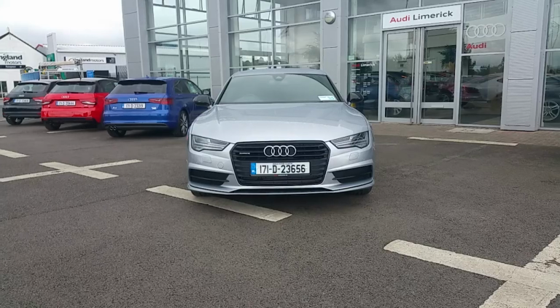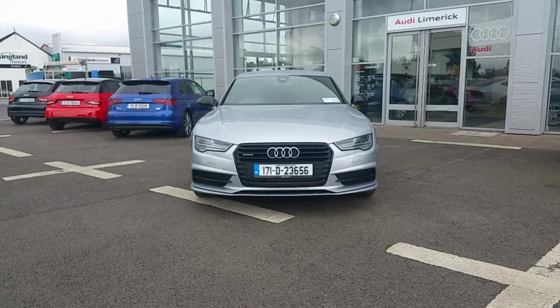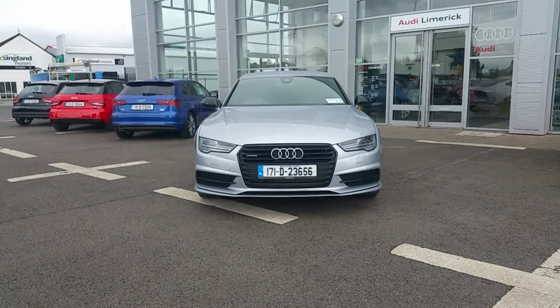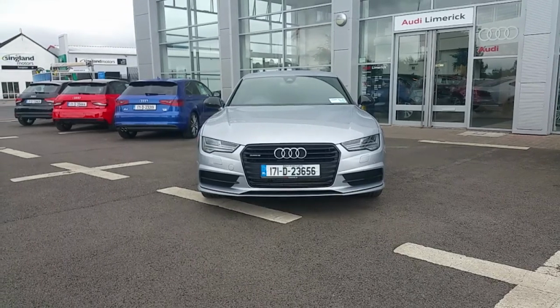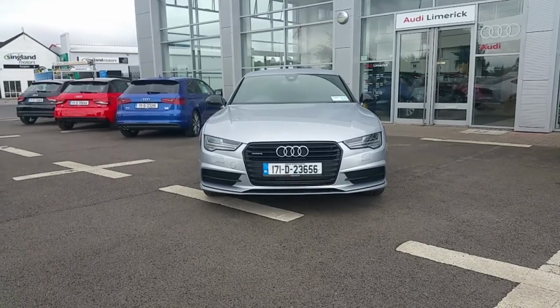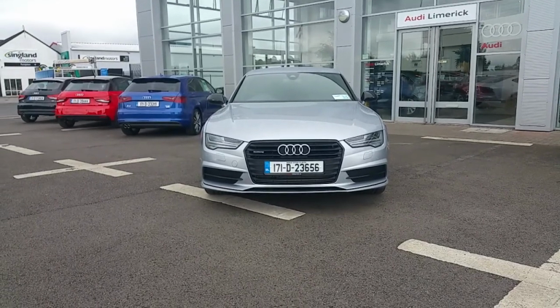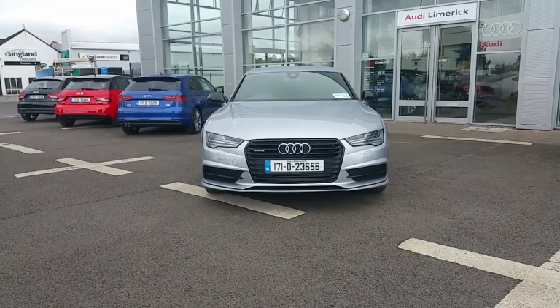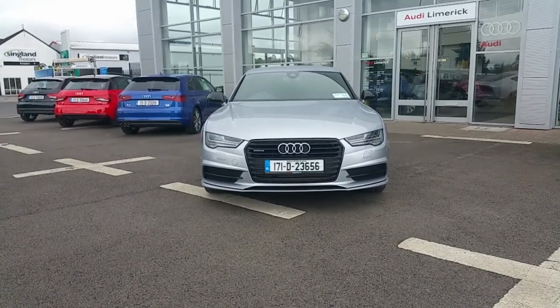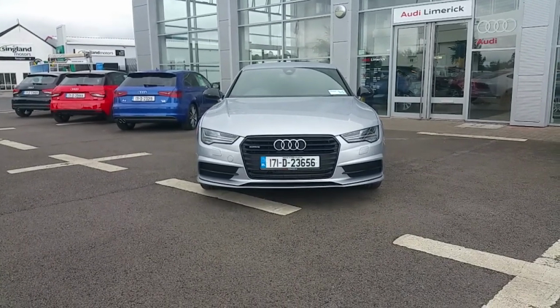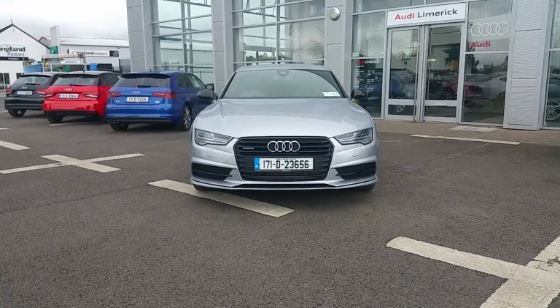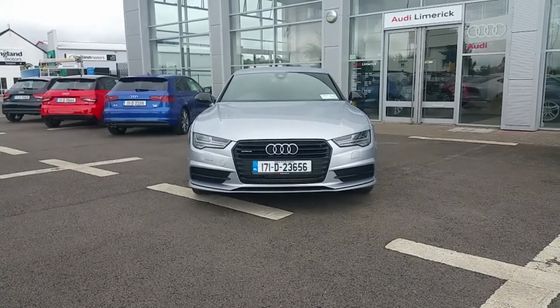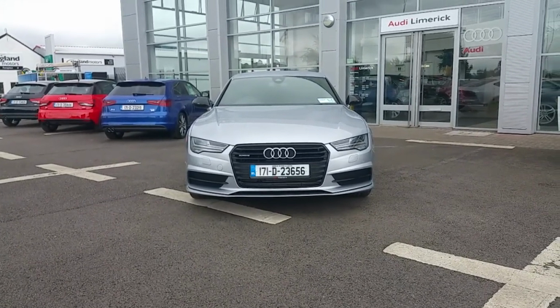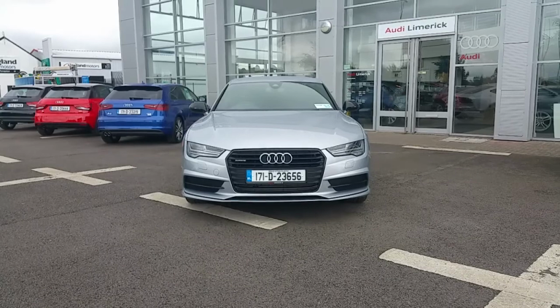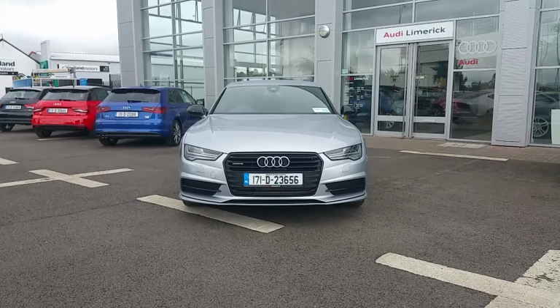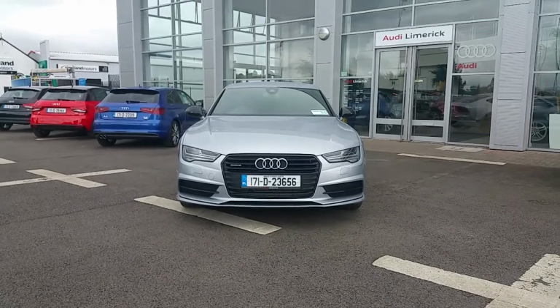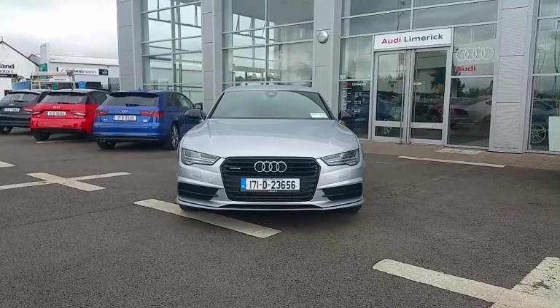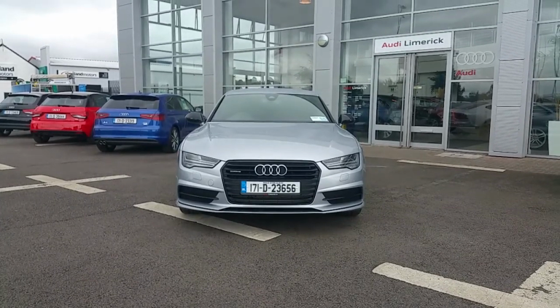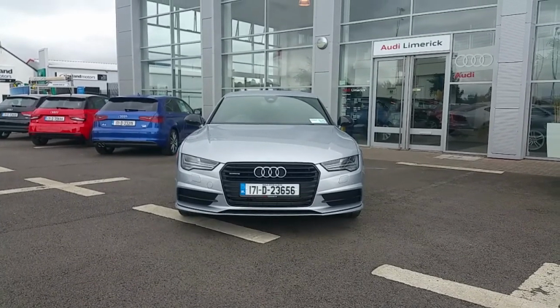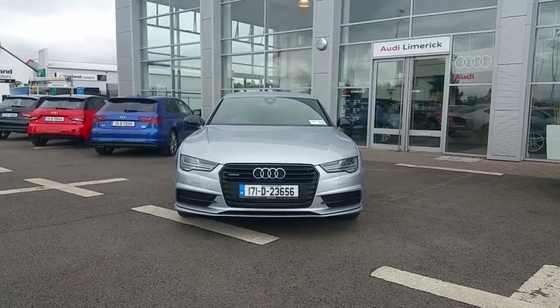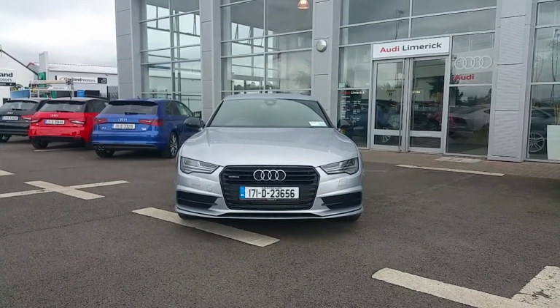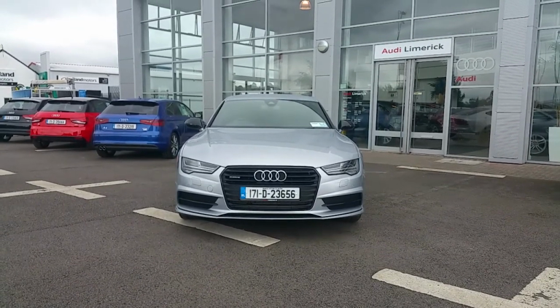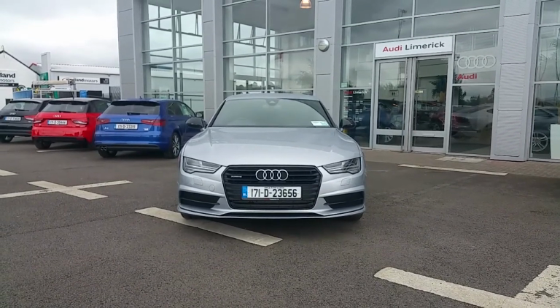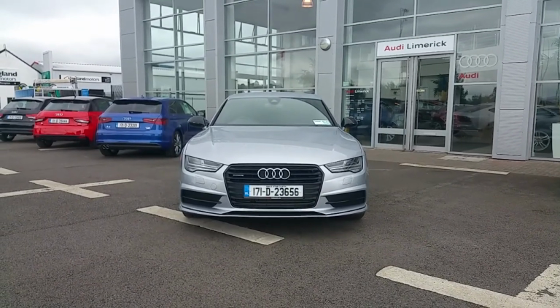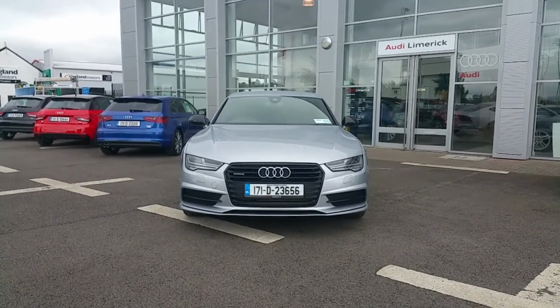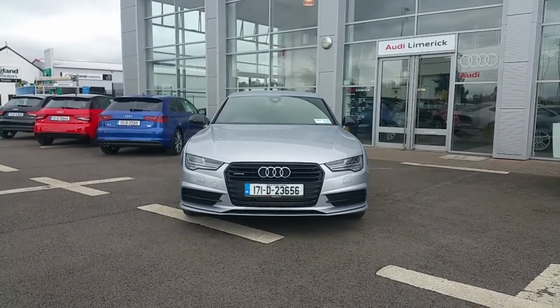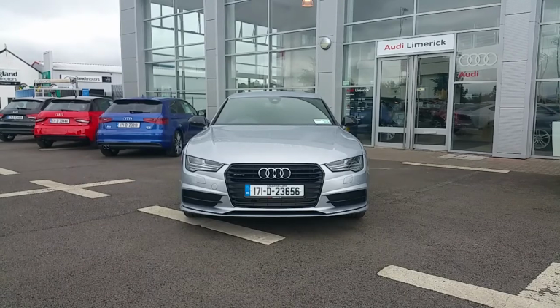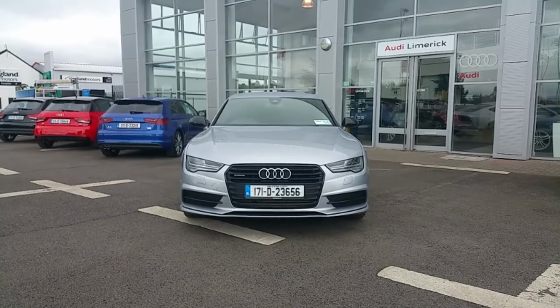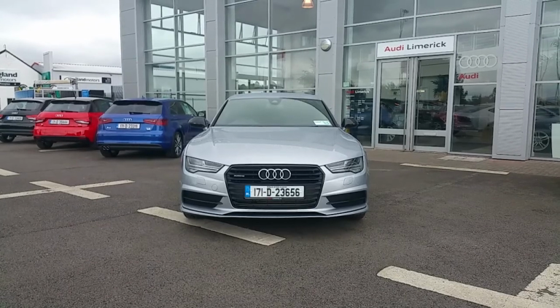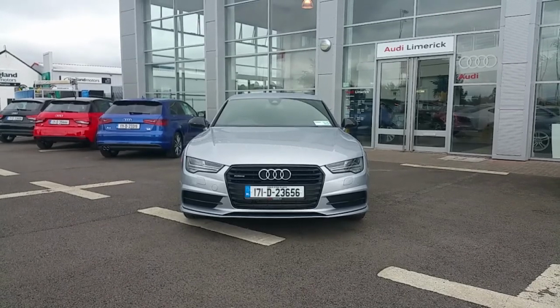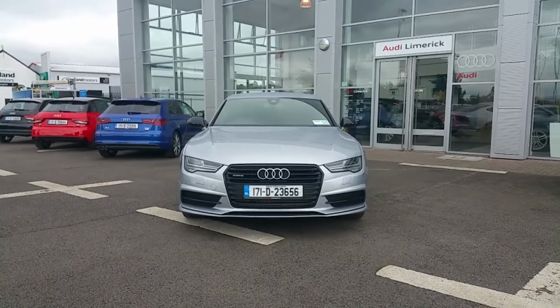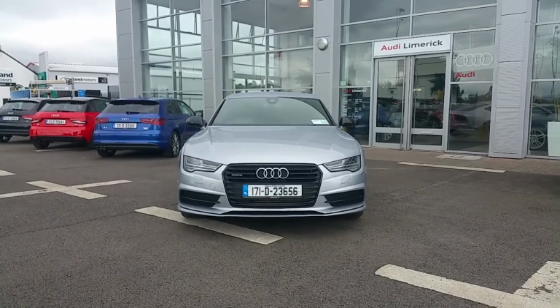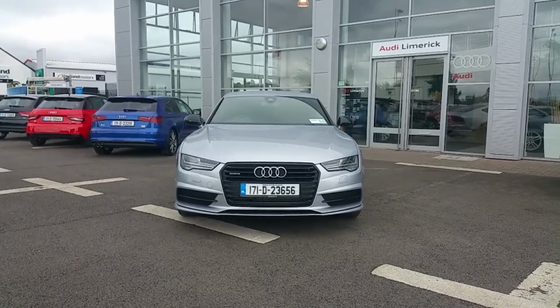Hello and welcome to Audi Limerick online sales. Here we have a 2017 Audi A7, 3.0L TDI, 218bhp, Quattro S-Tronic S-Line with a competition pack.